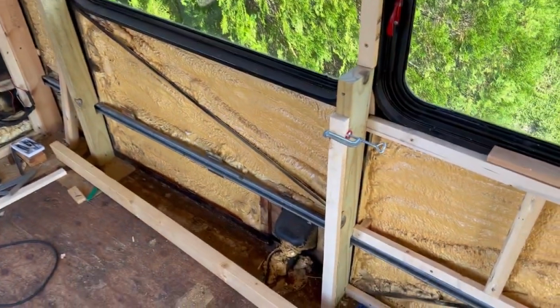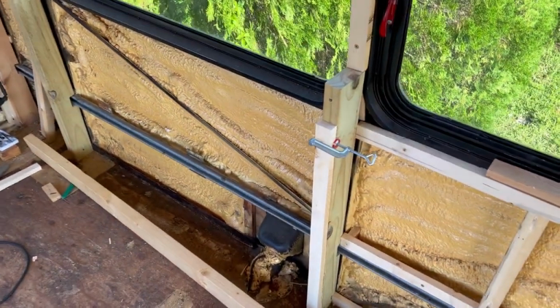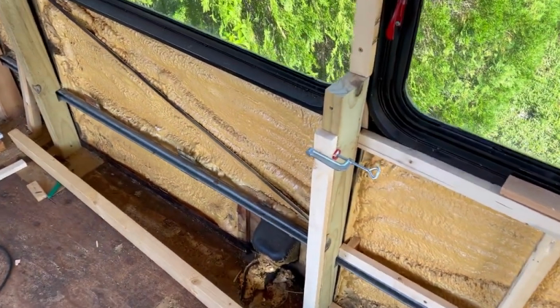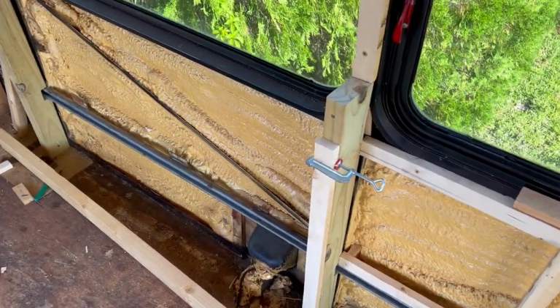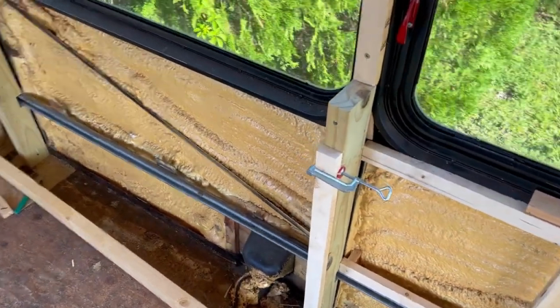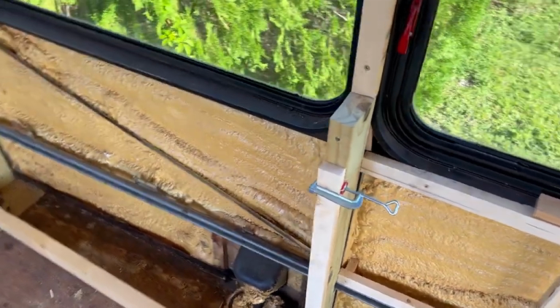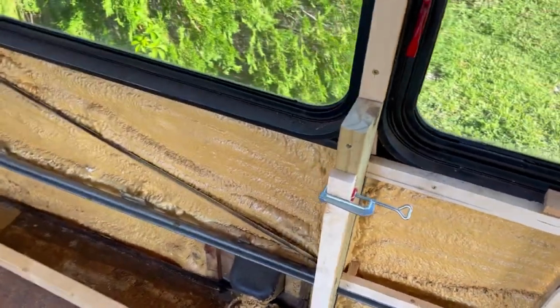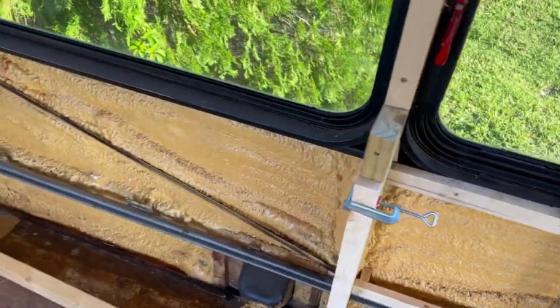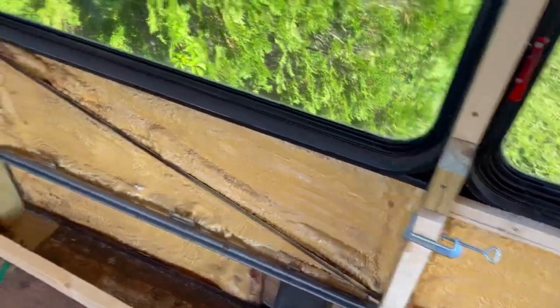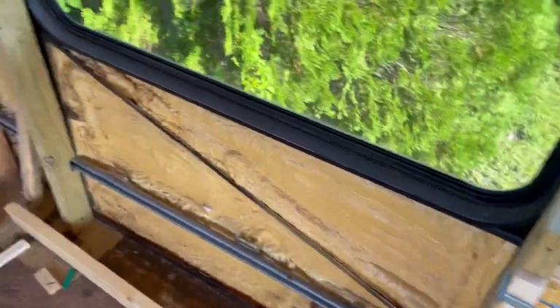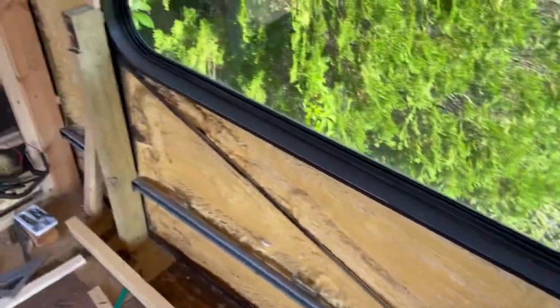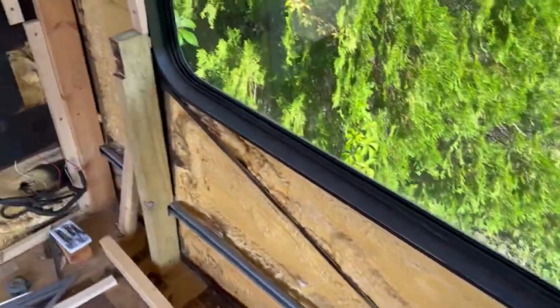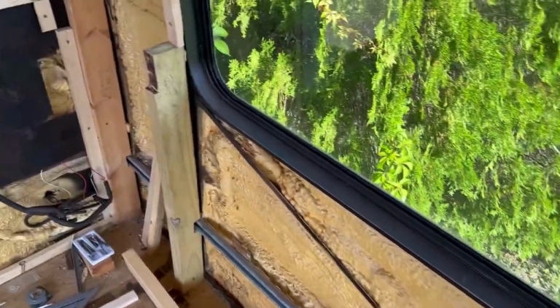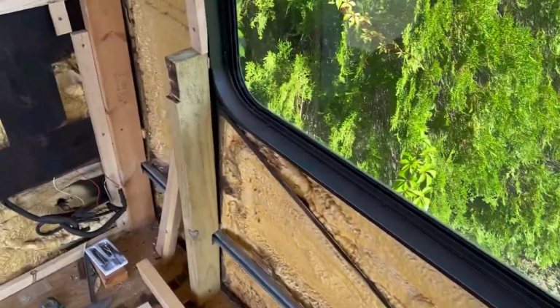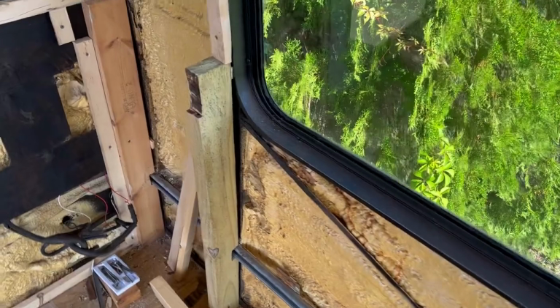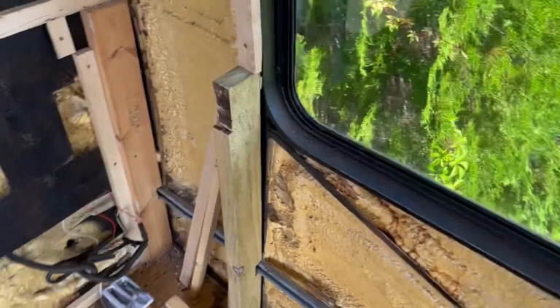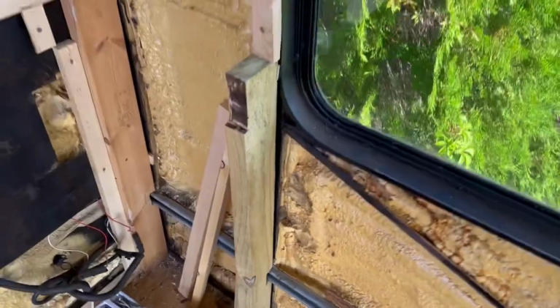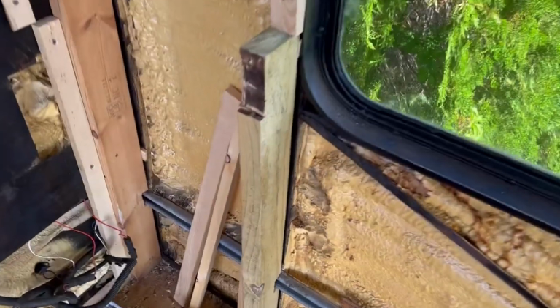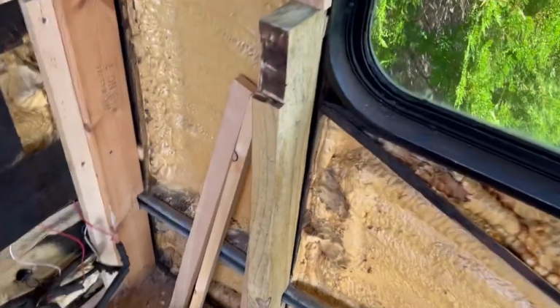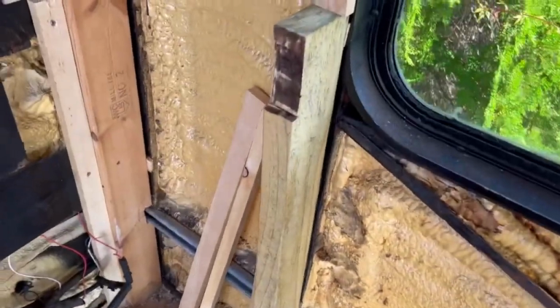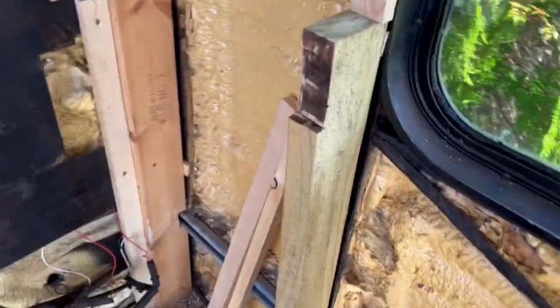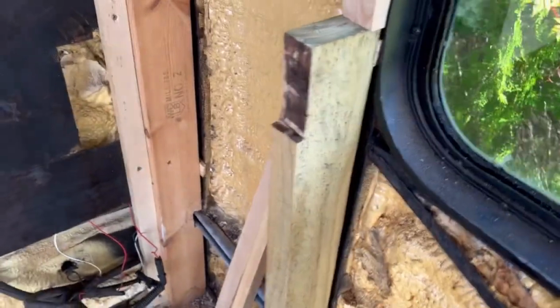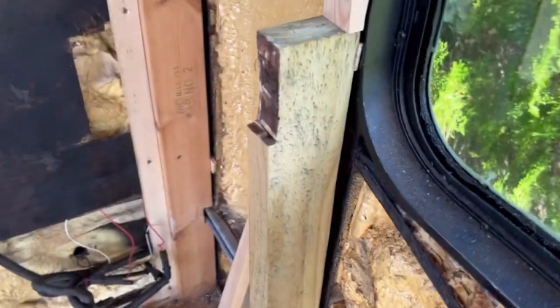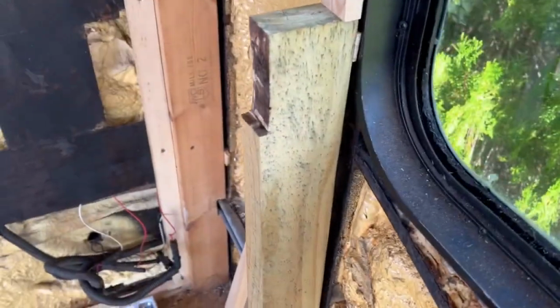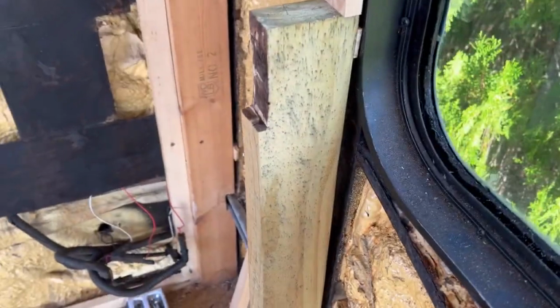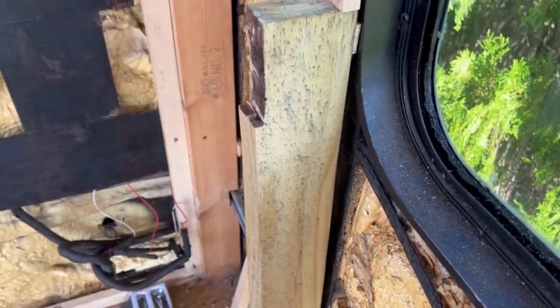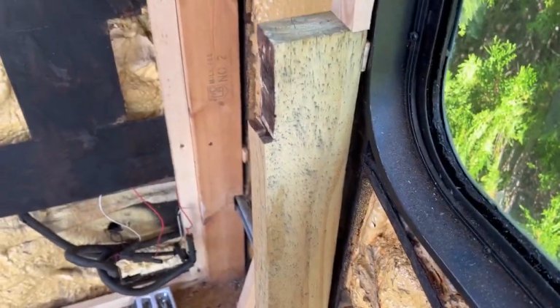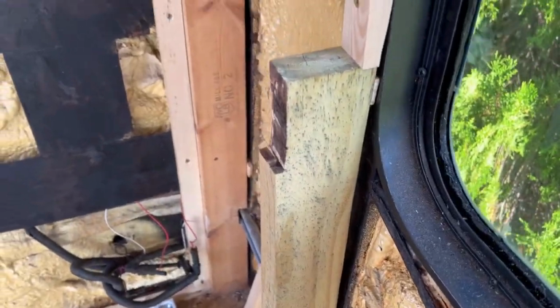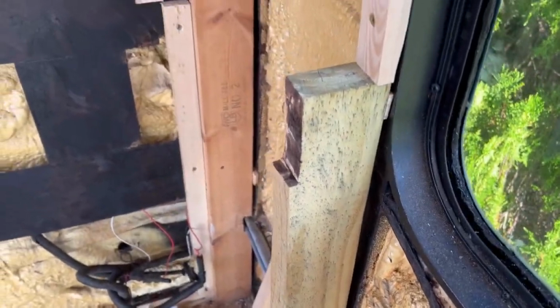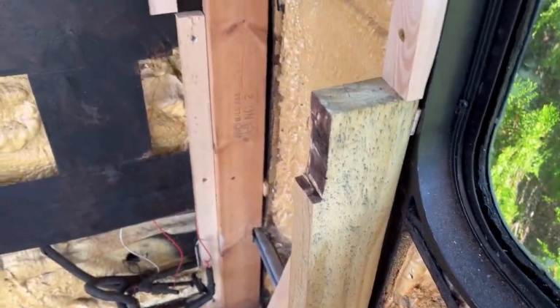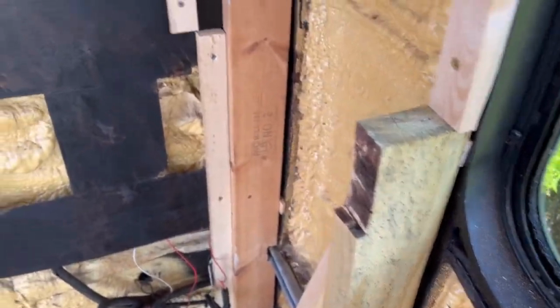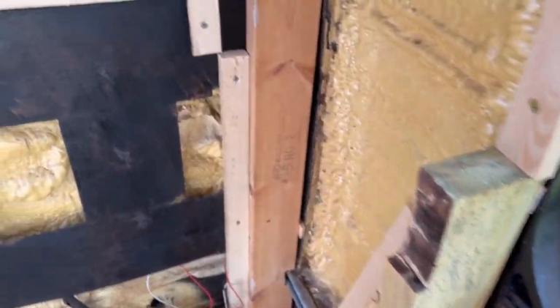First things first, we need to get the bed off the ground. So I installed three 2x4s on either side of the bus. These are going to support the runners that will hold the weight of the bed.